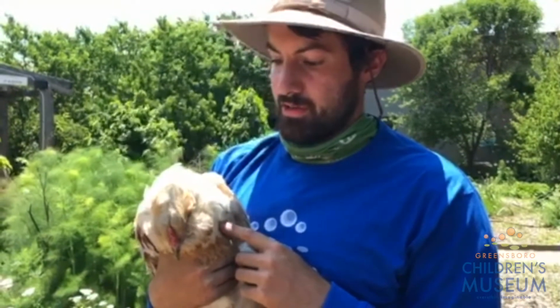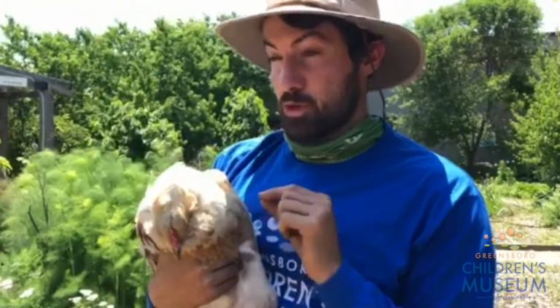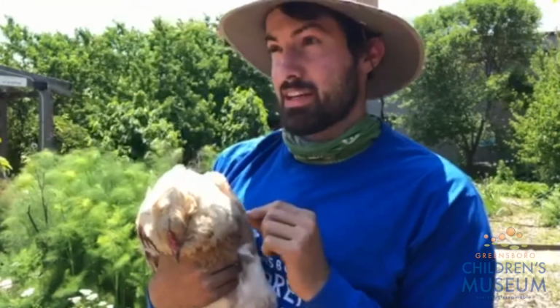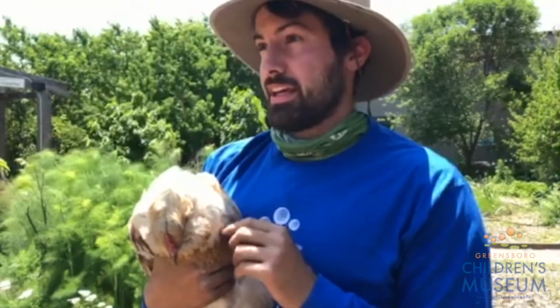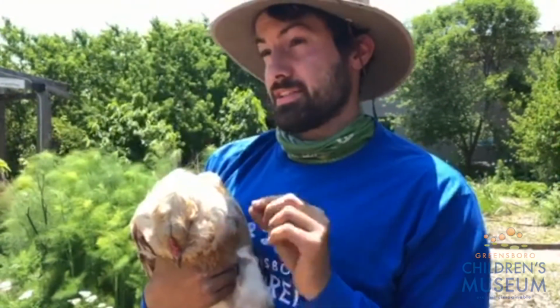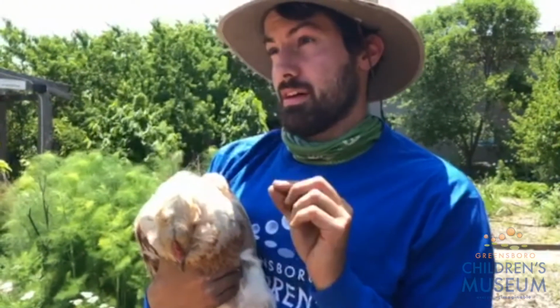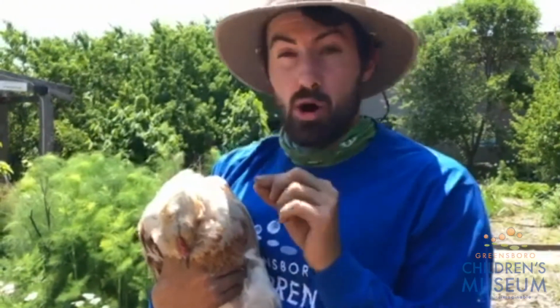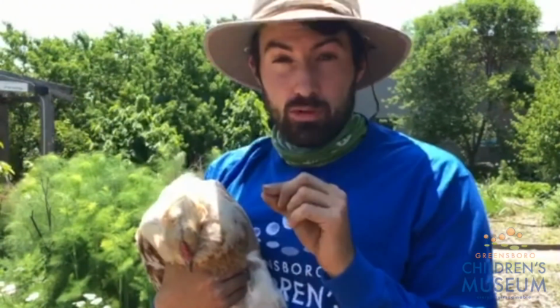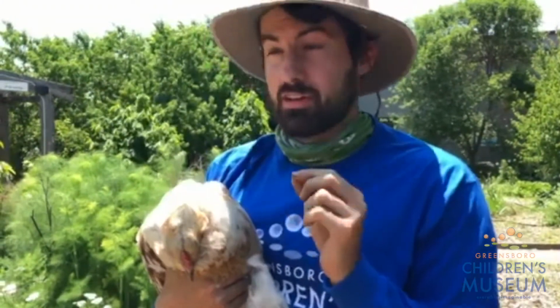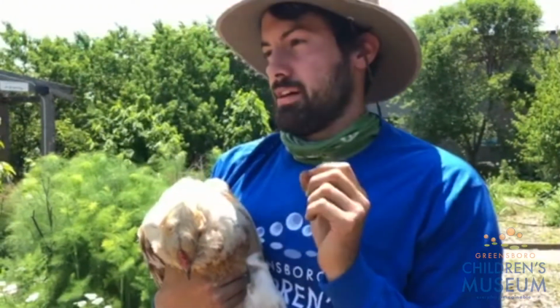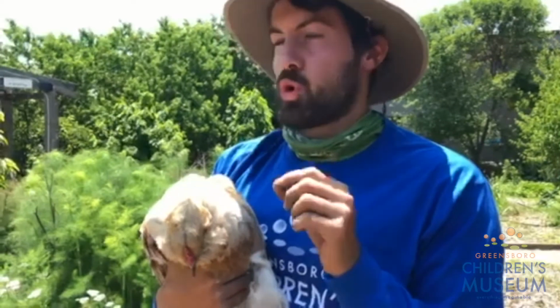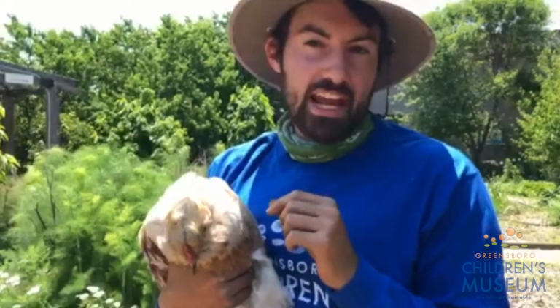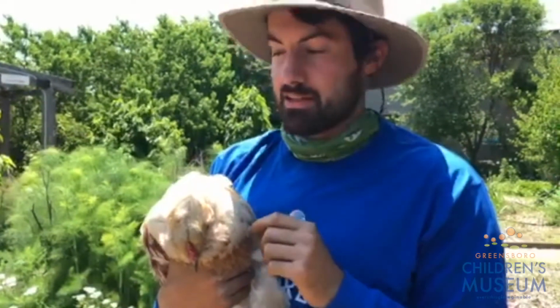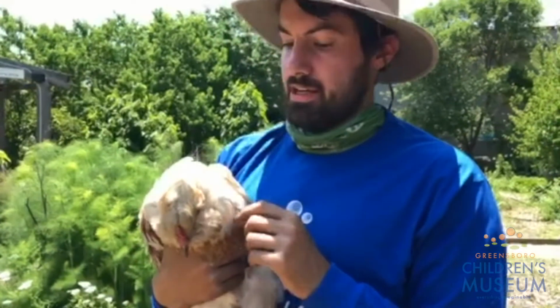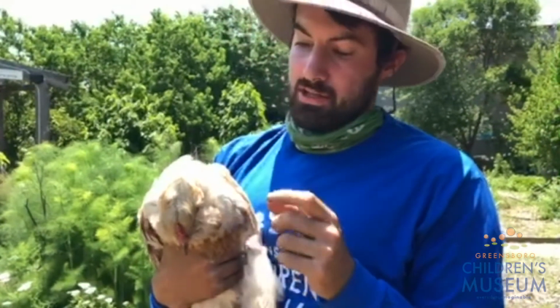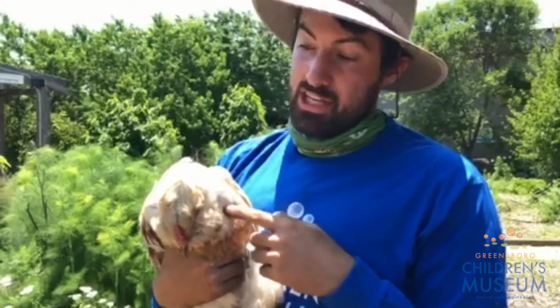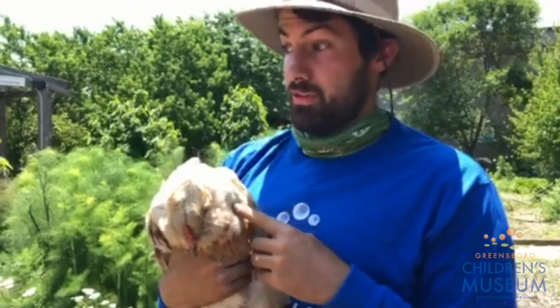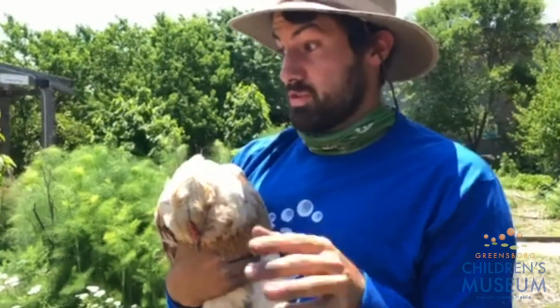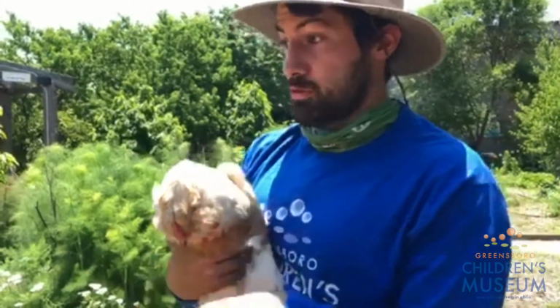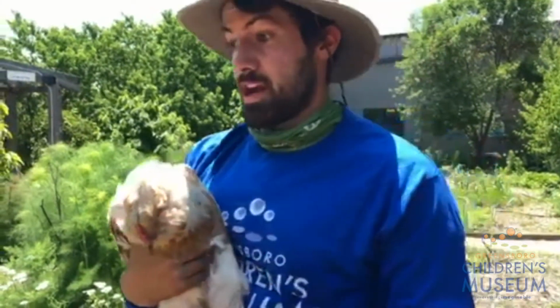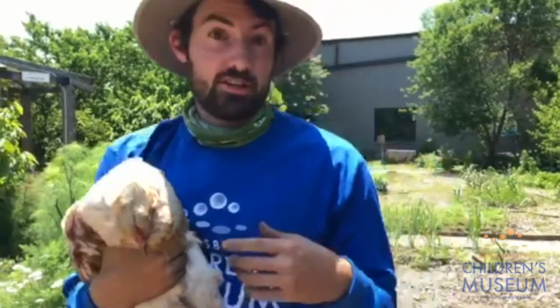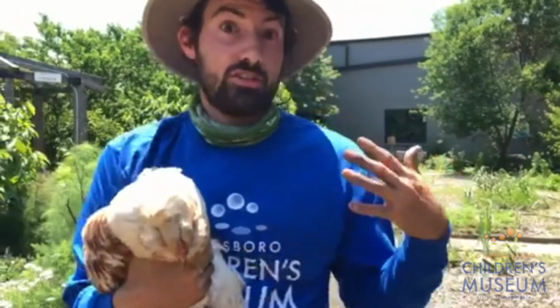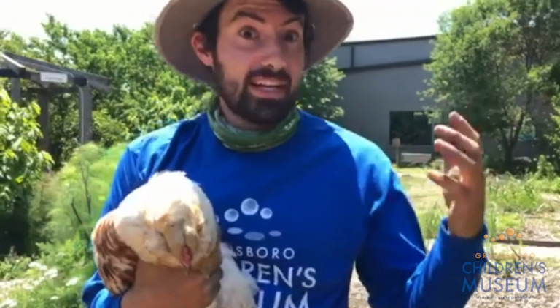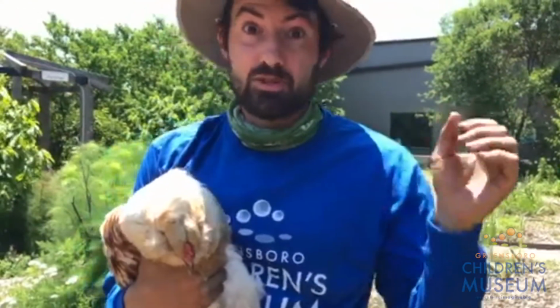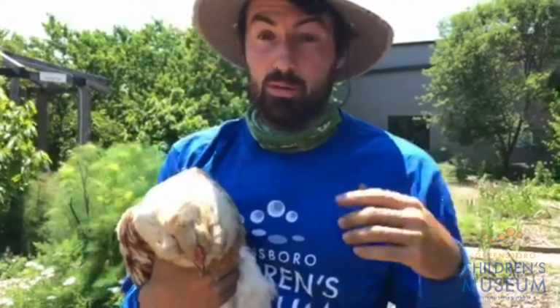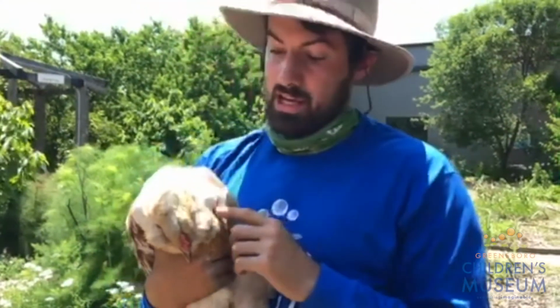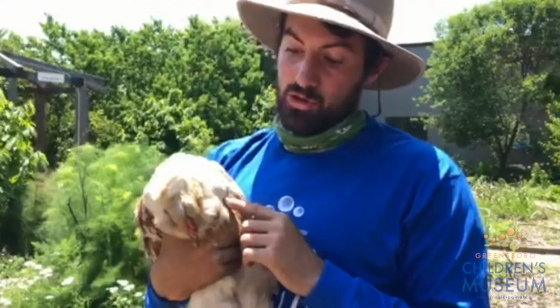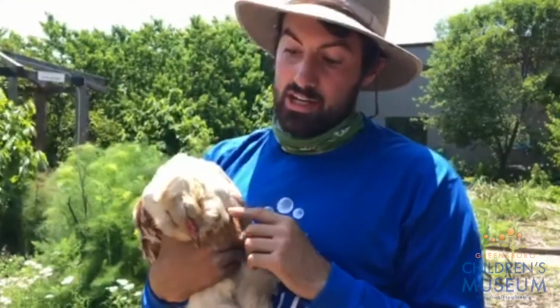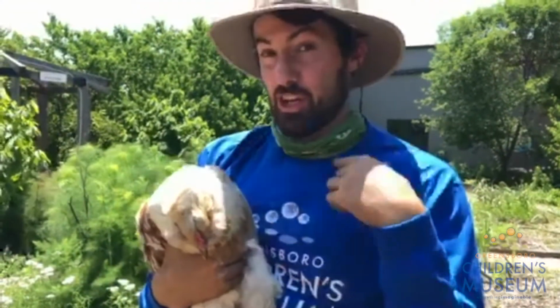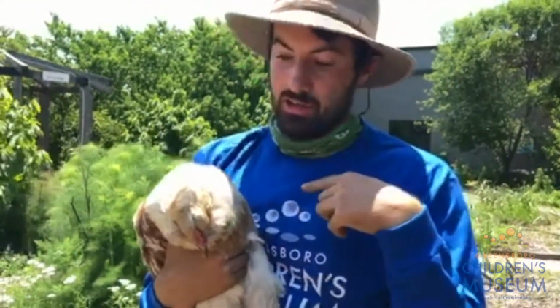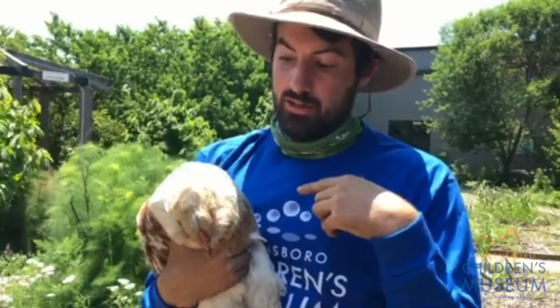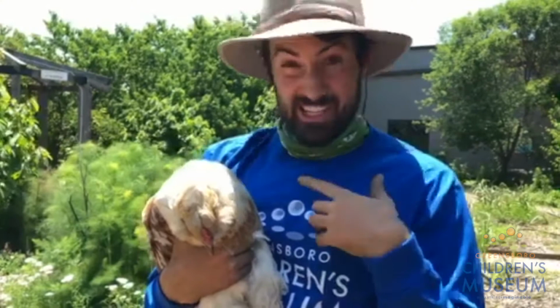That grit consists of small pebbles and coarse sand. So Temple, when she's foraging around the garden, she'll be eating those small pebbles and coarse sand, and it goes into her gizzard.